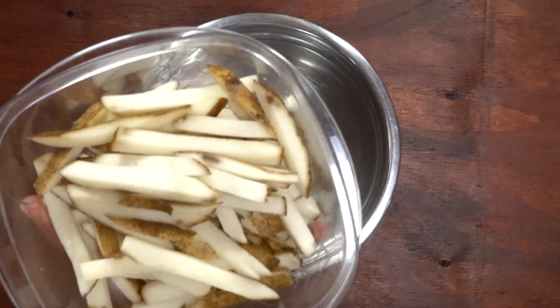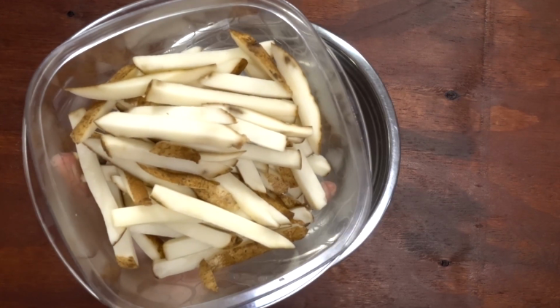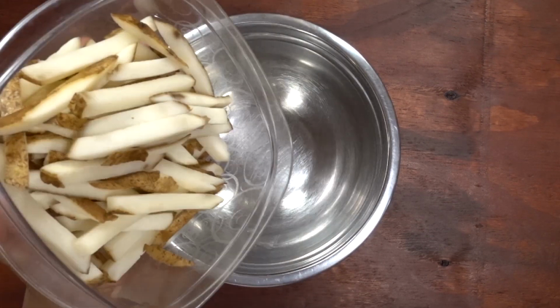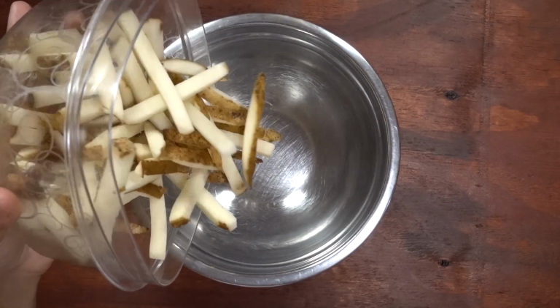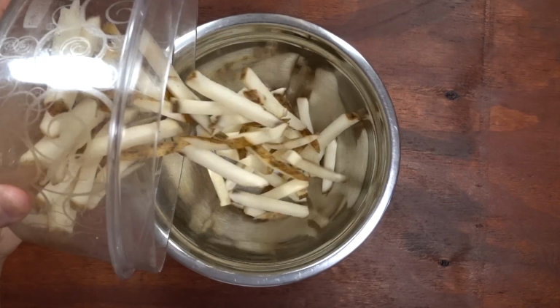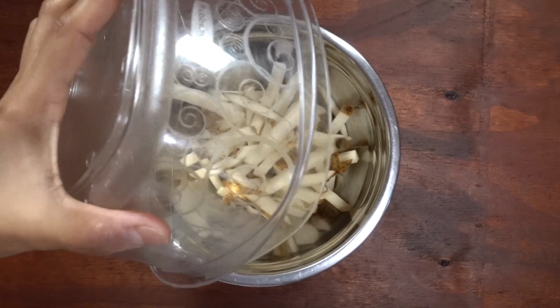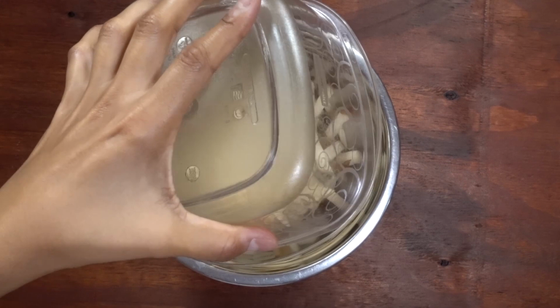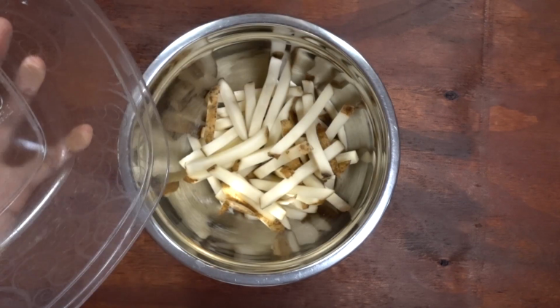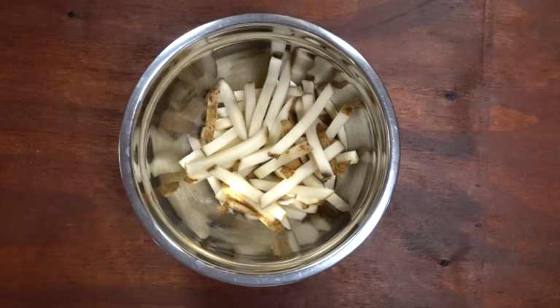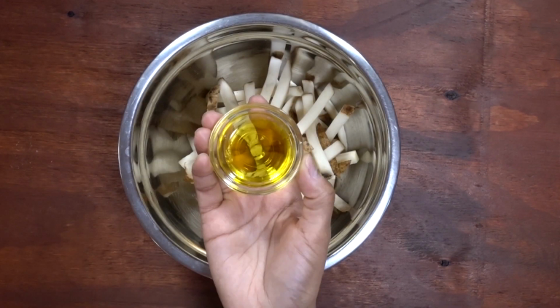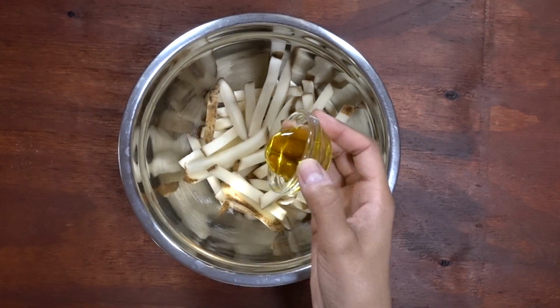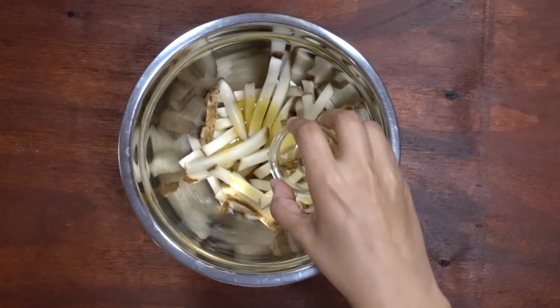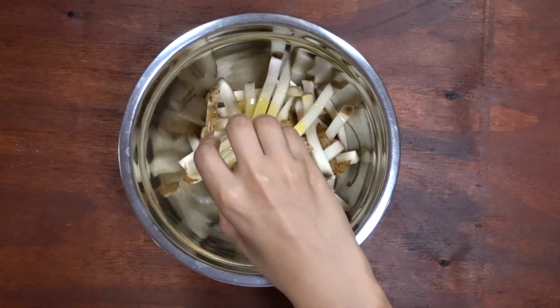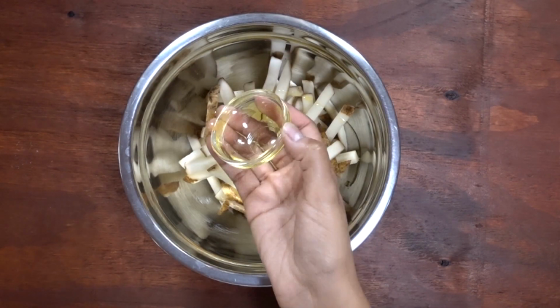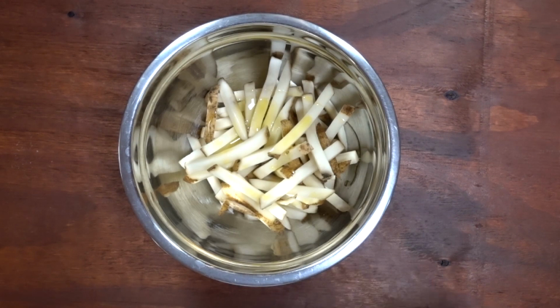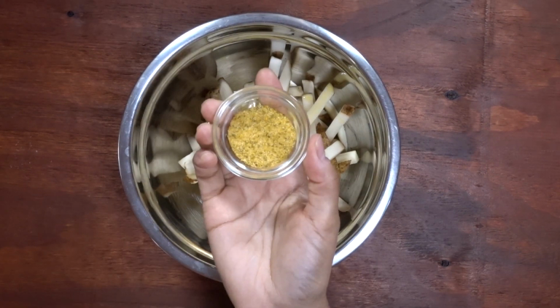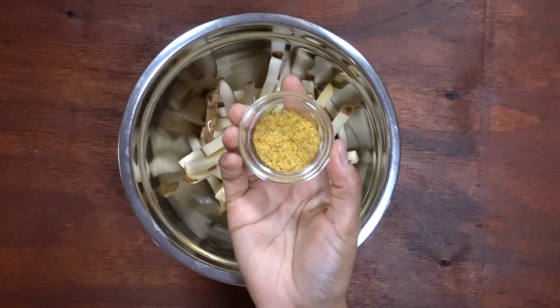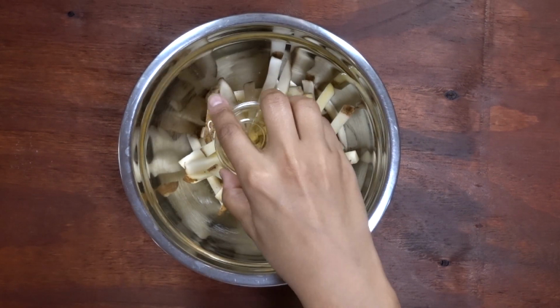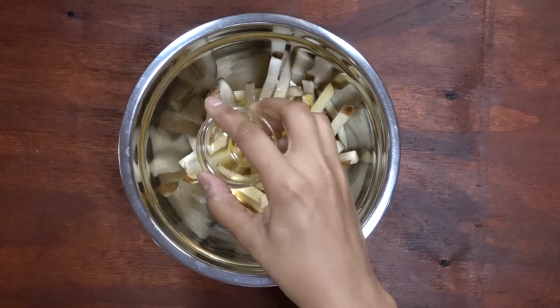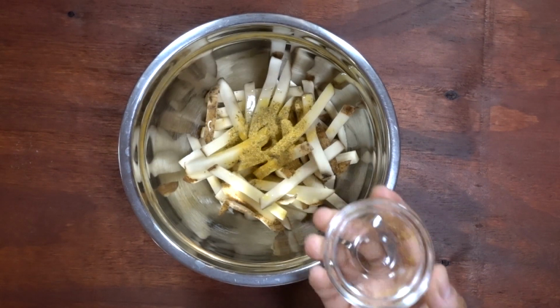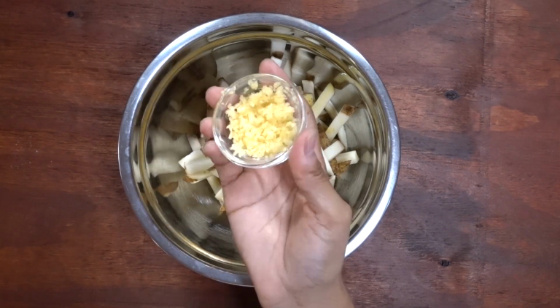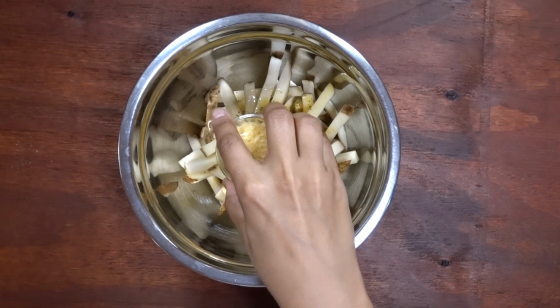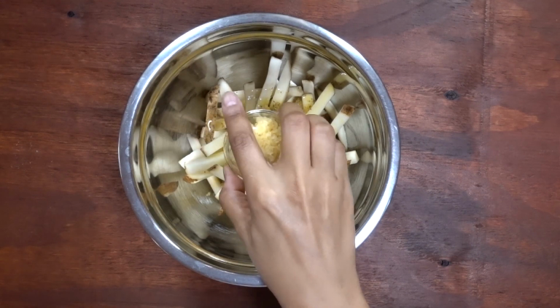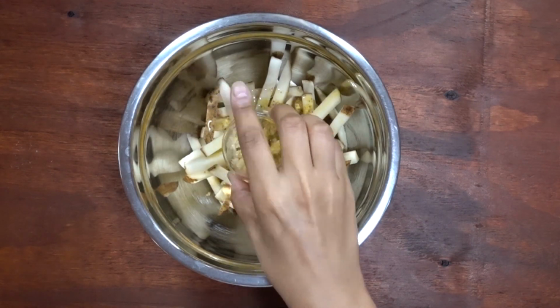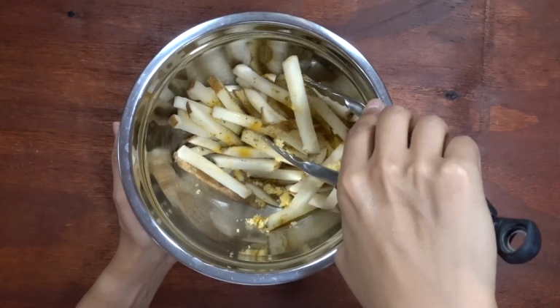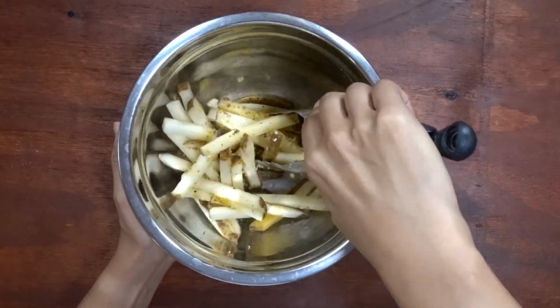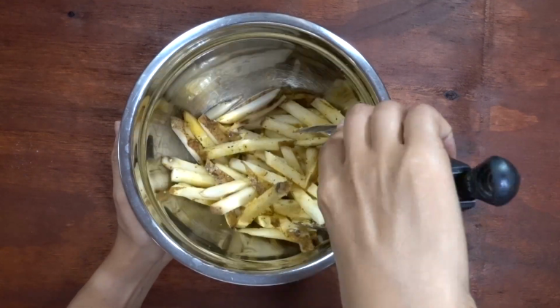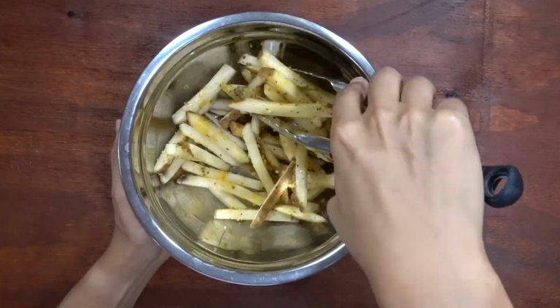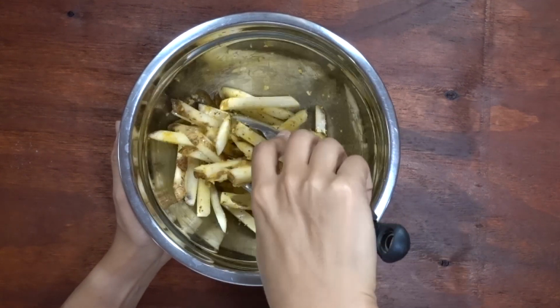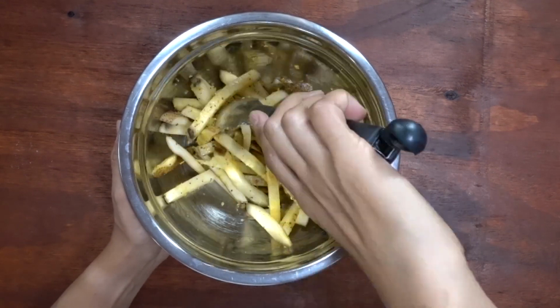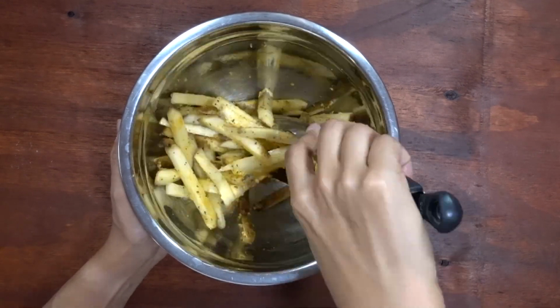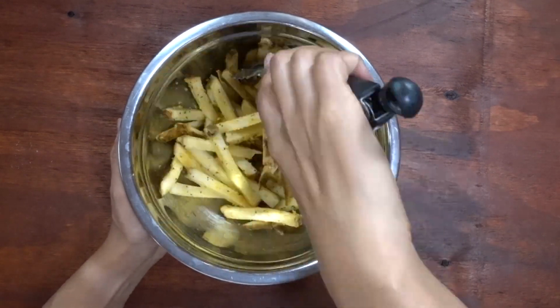Drain the water from the french fries and add them to a bowl. Add some olive oil, adobo seasoning, and garlic. Toss until all of the french fries are coated with seasoning.